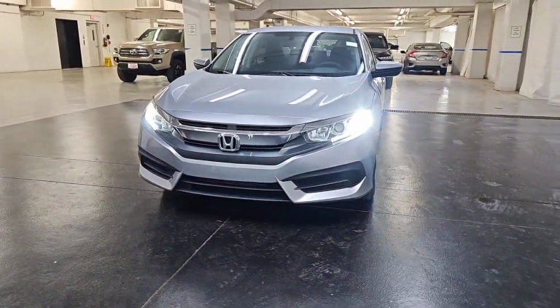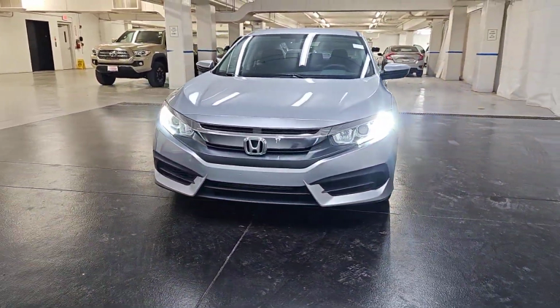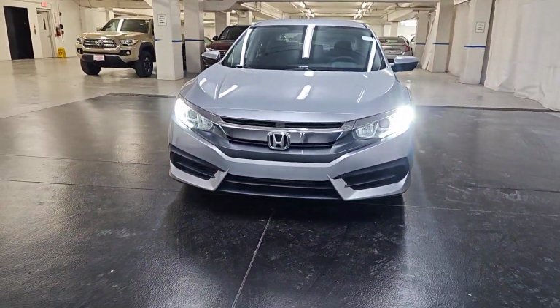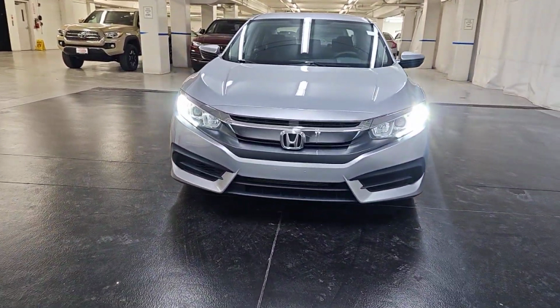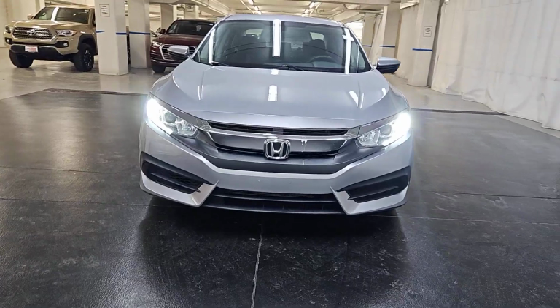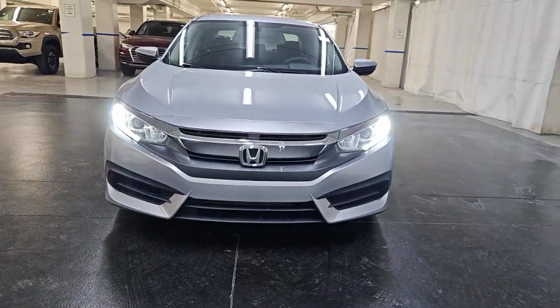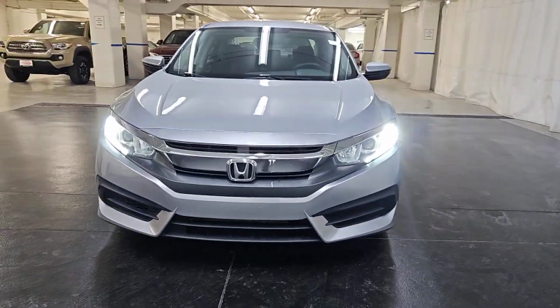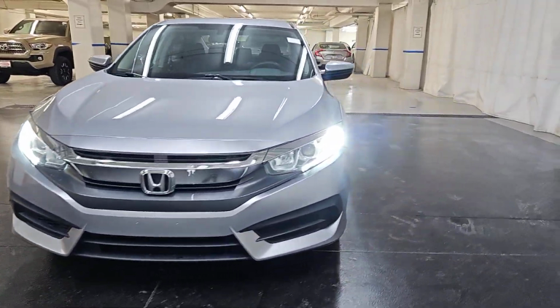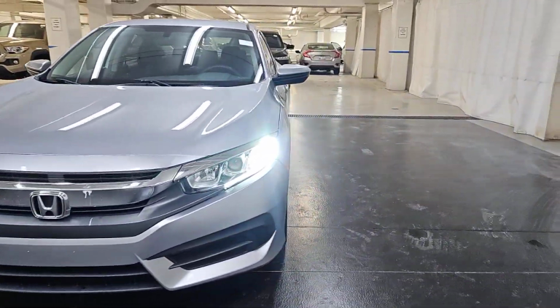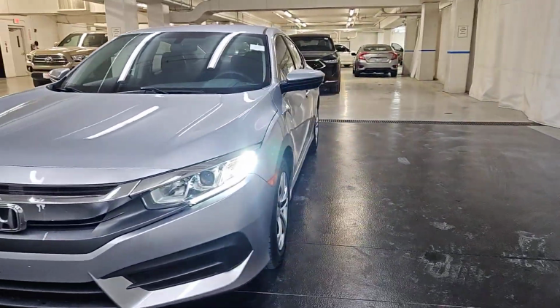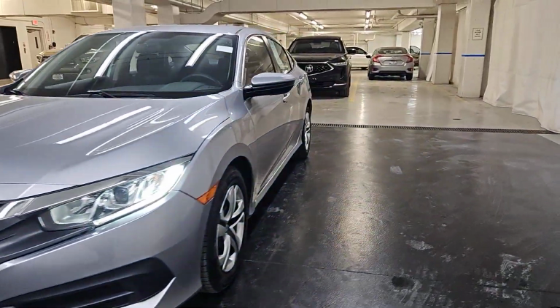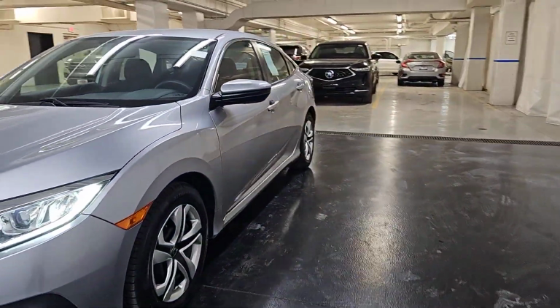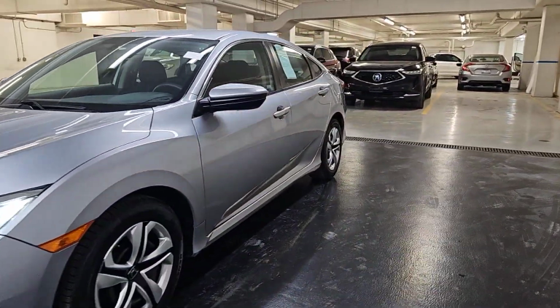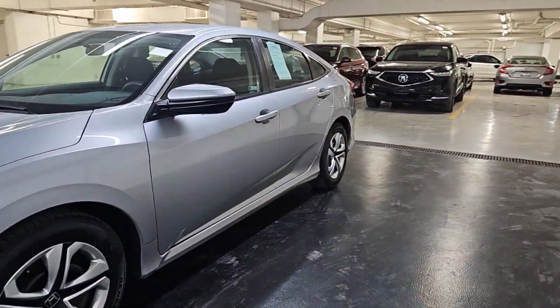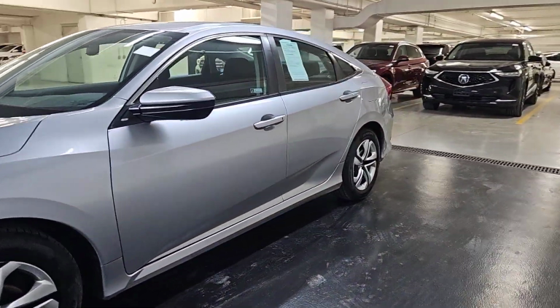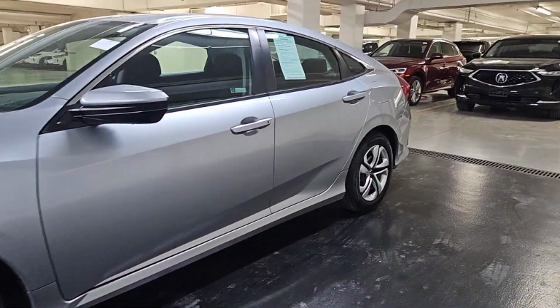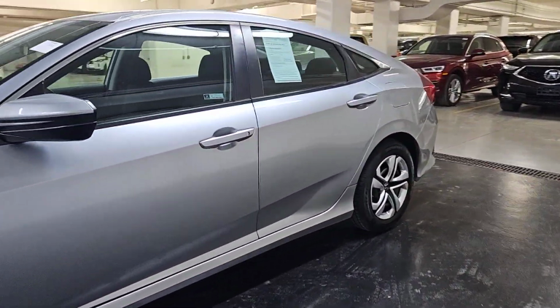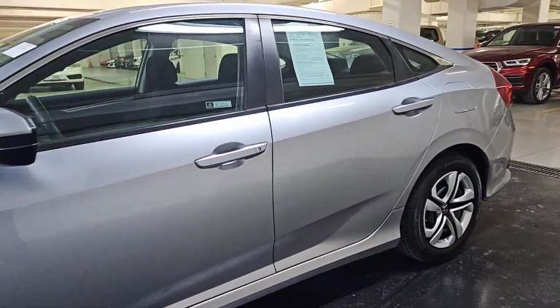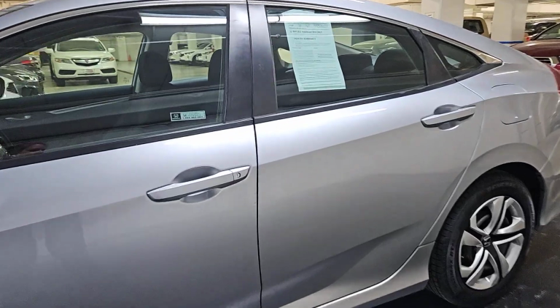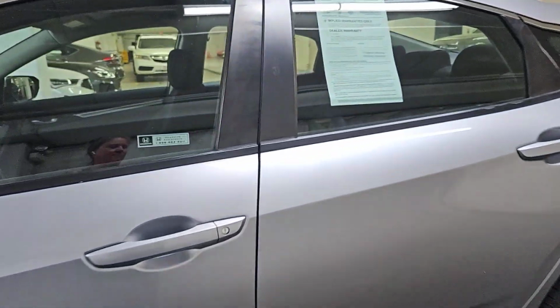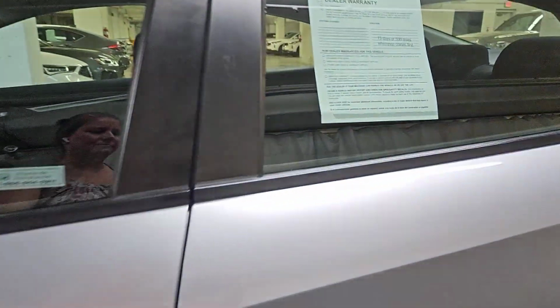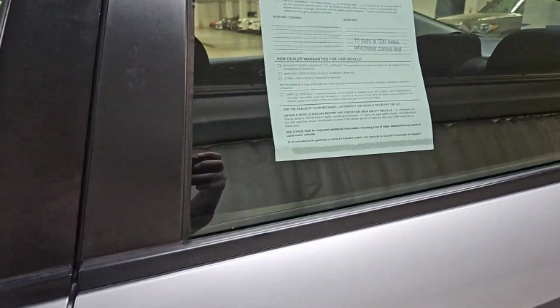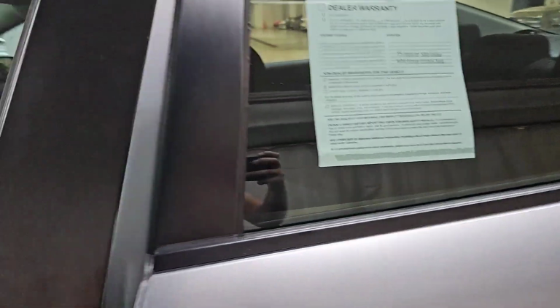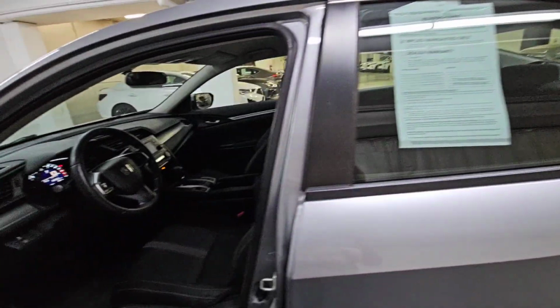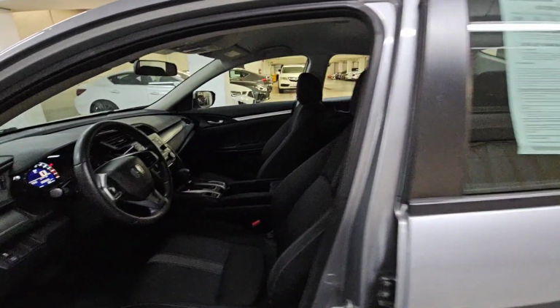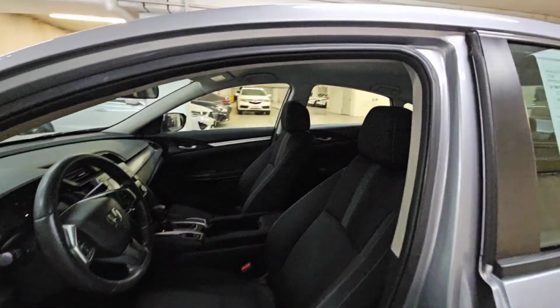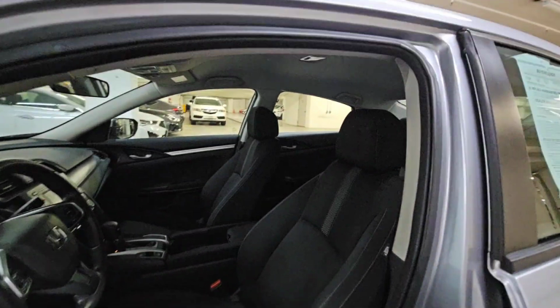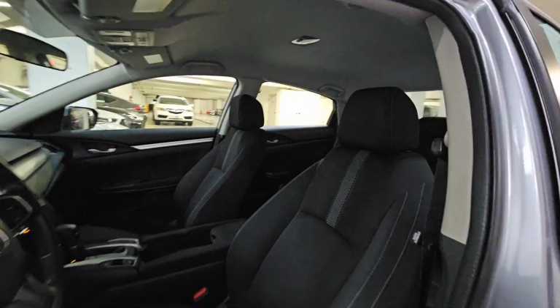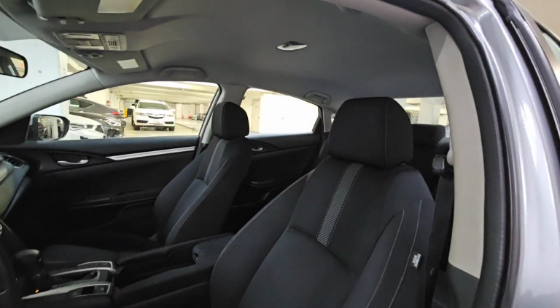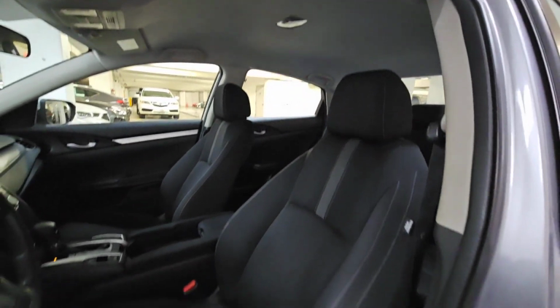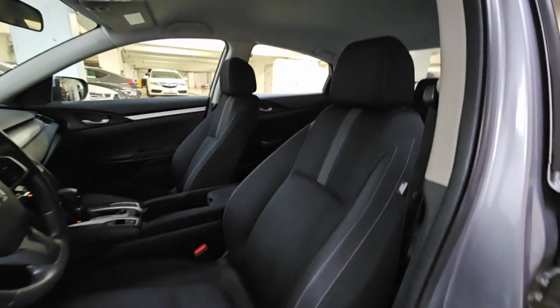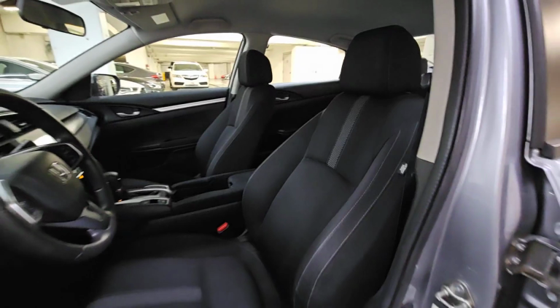Keyless entry, backup camera, alarm, Bluetooth connection, steering wheel audio controls, stability control, traction control, intermittent wipers, passenger vanity mirror, temporary spare tire.